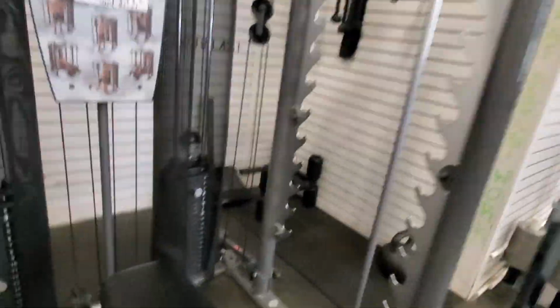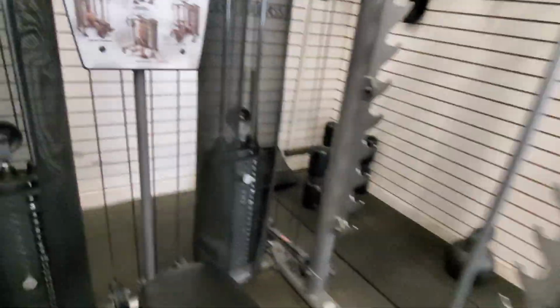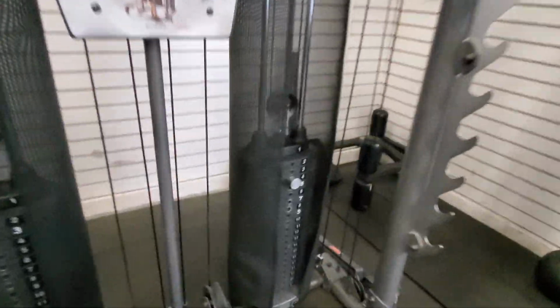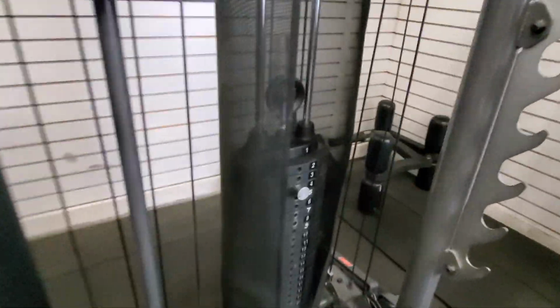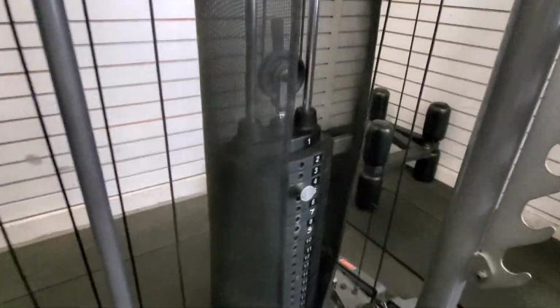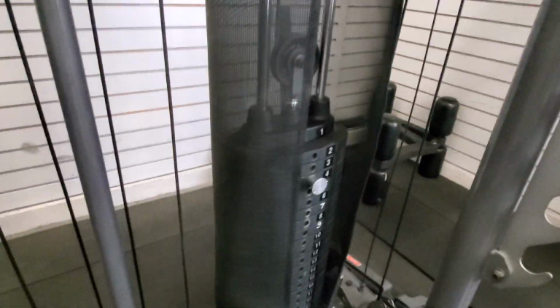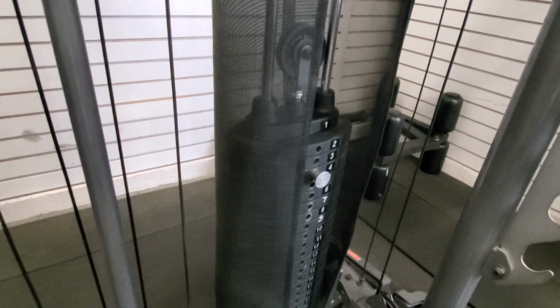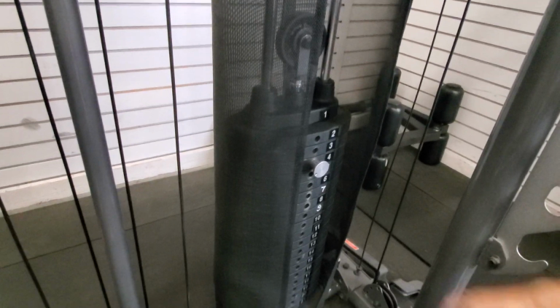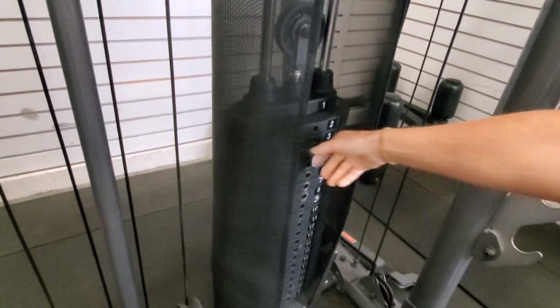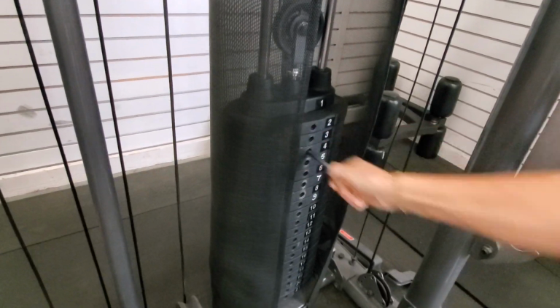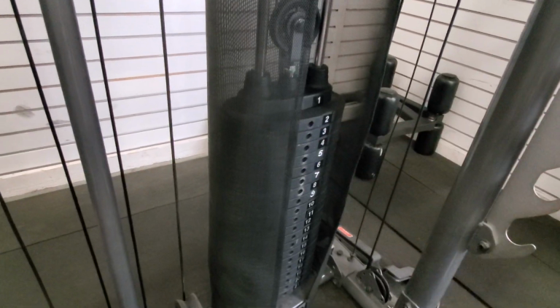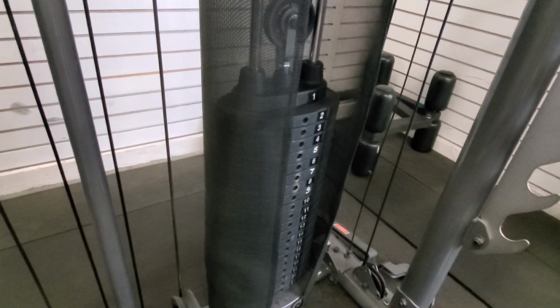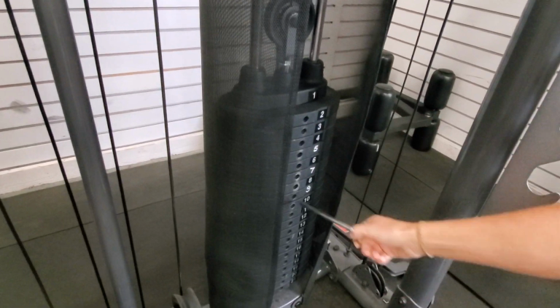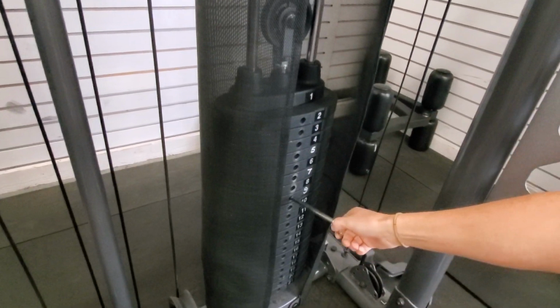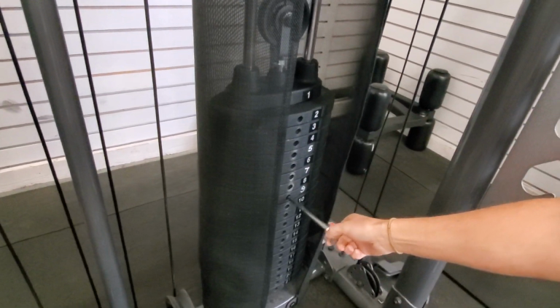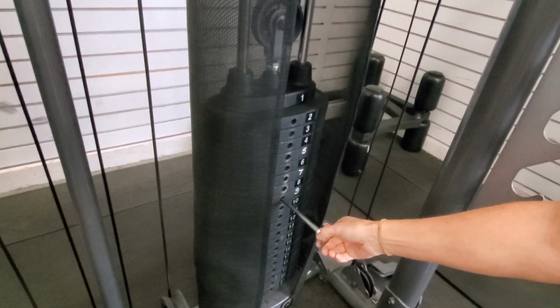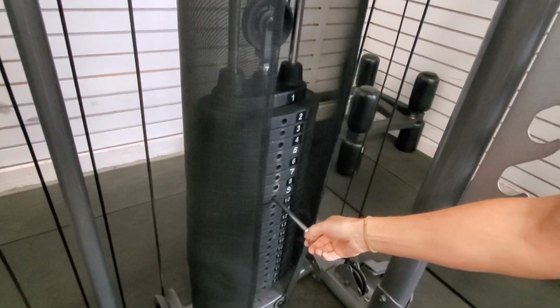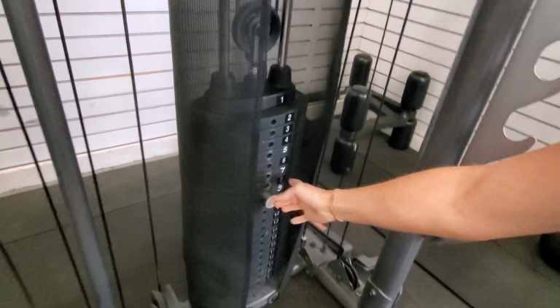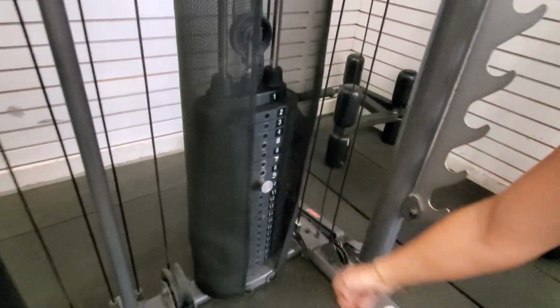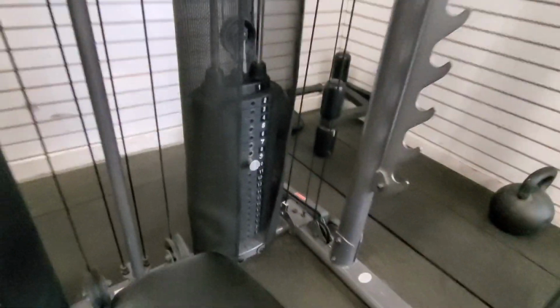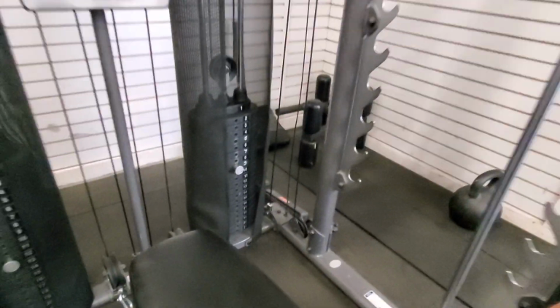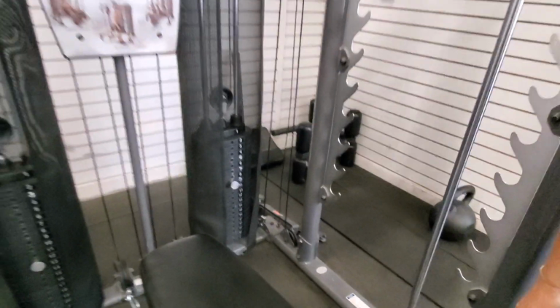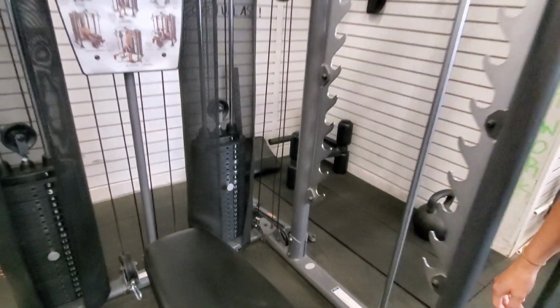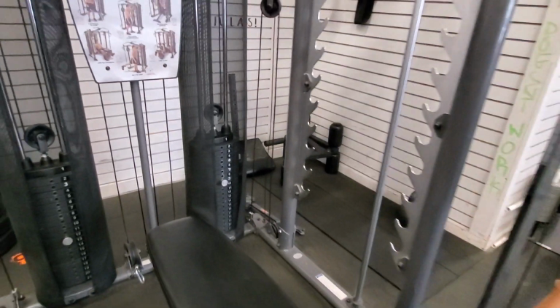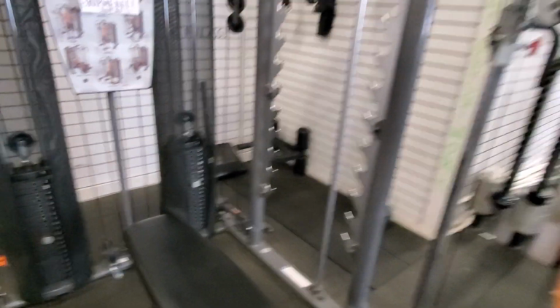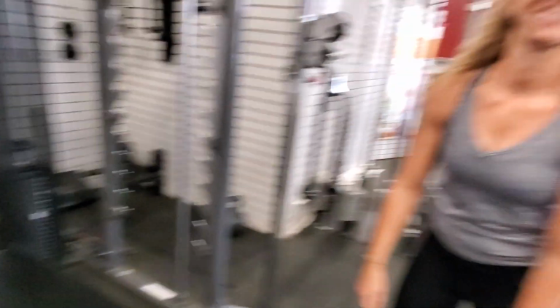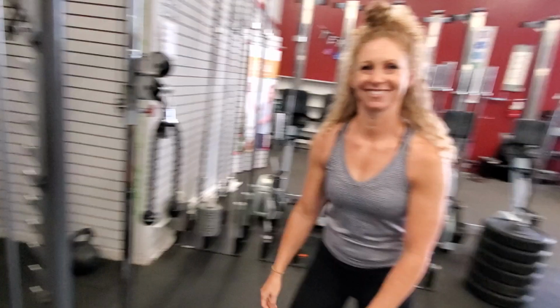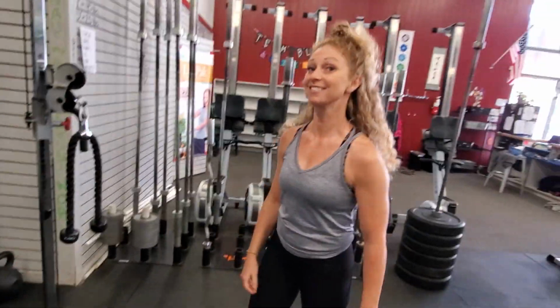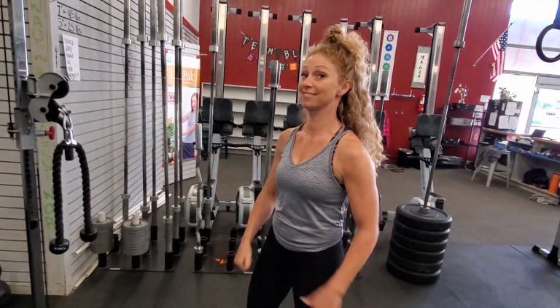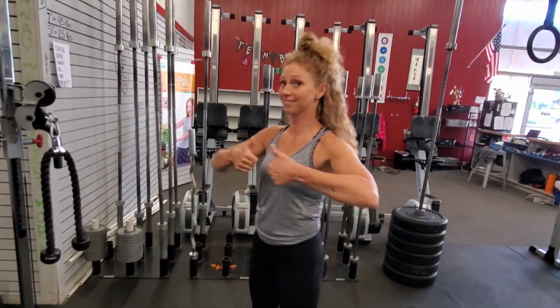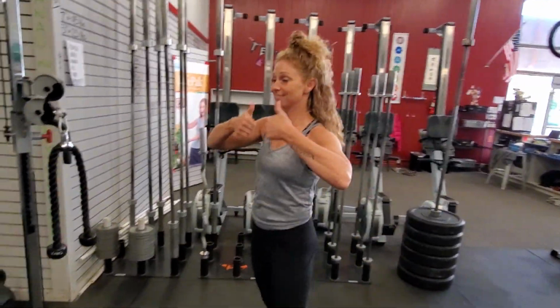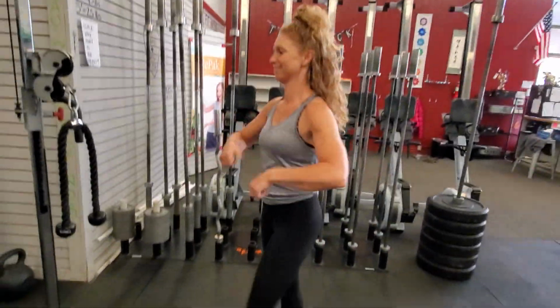That is the weight we would have used if we were doing them with typical under-40 form. We're over 40, so we're gonna take it up a notch.